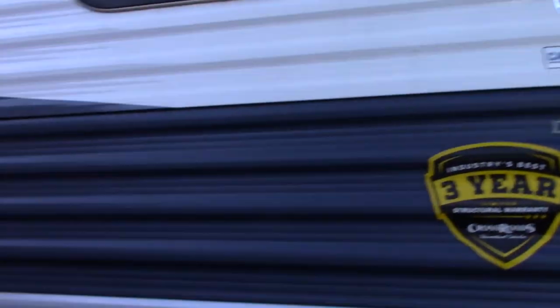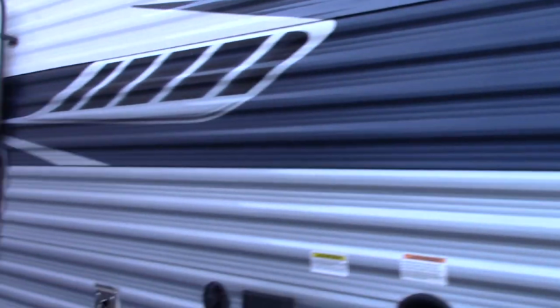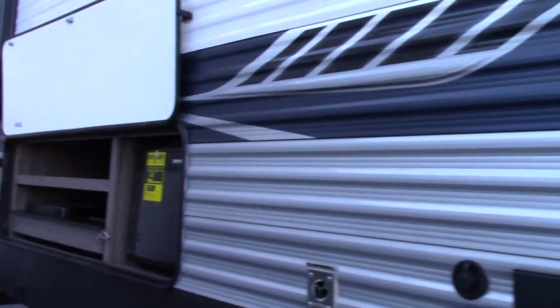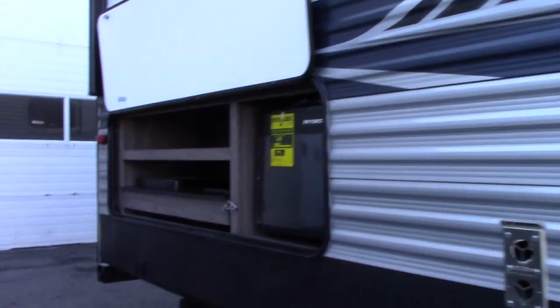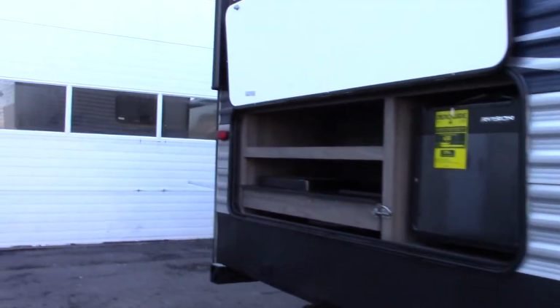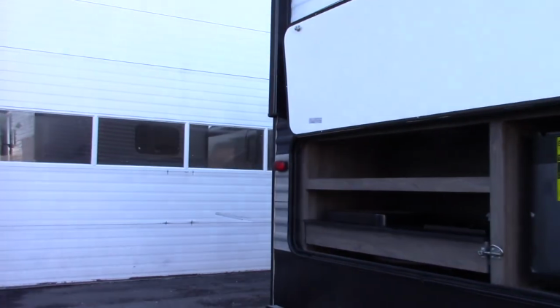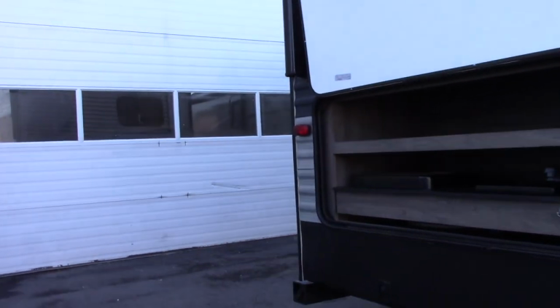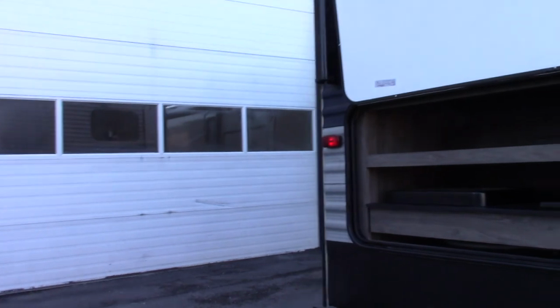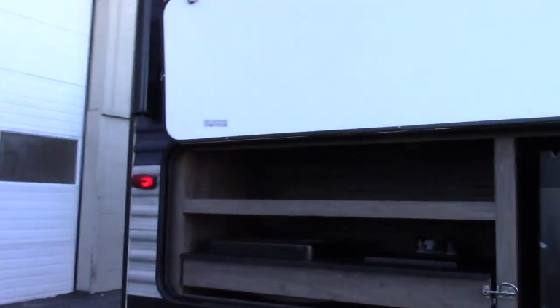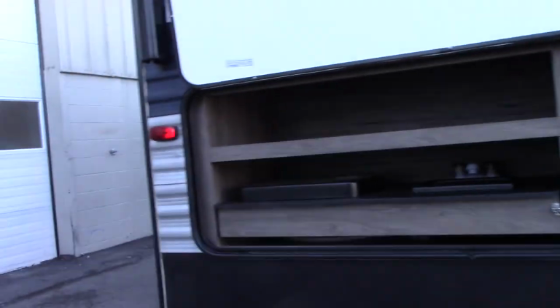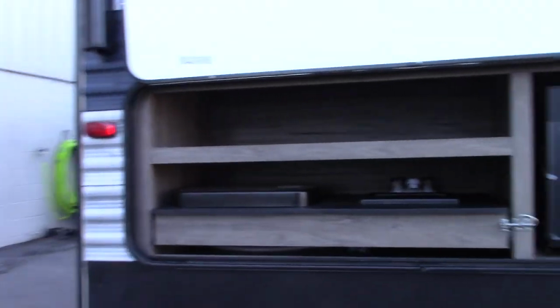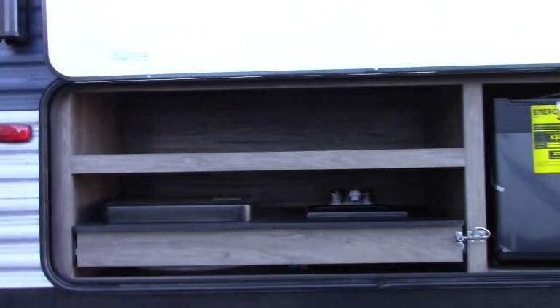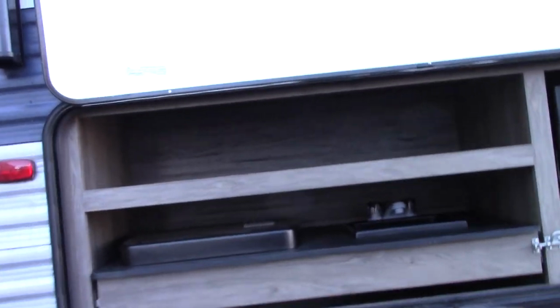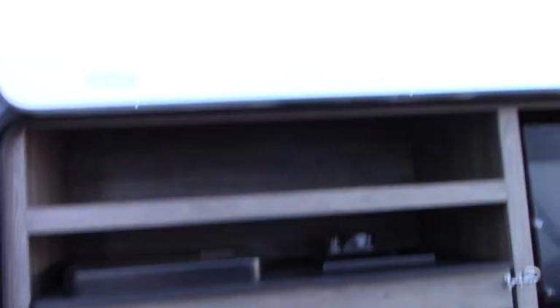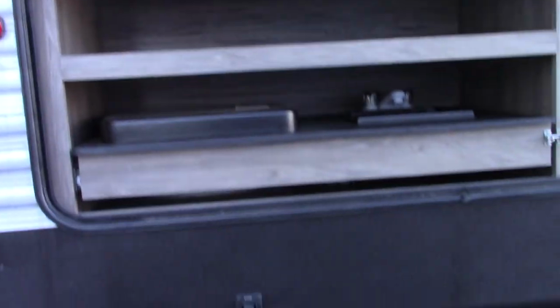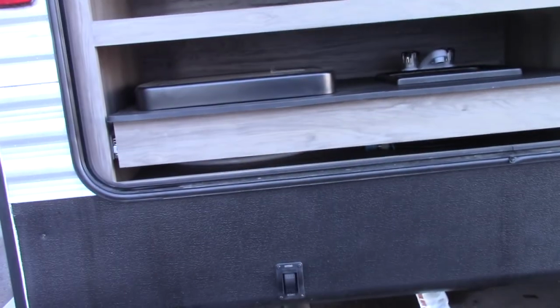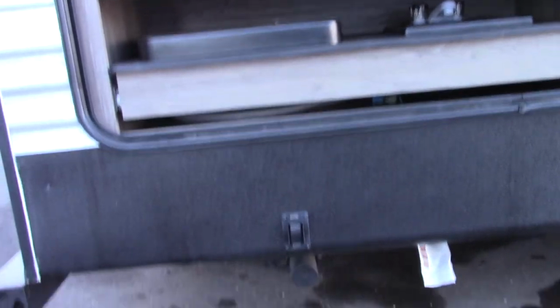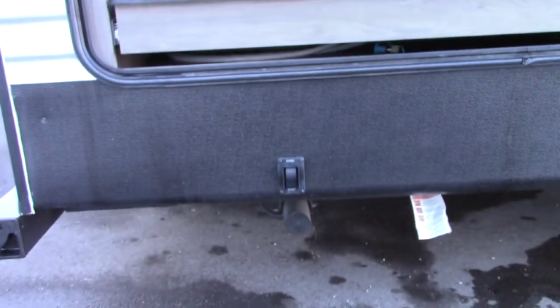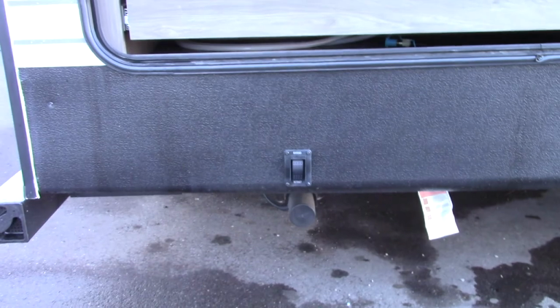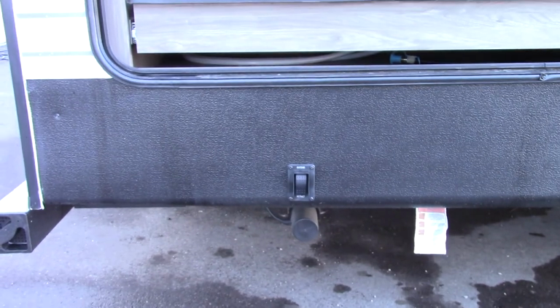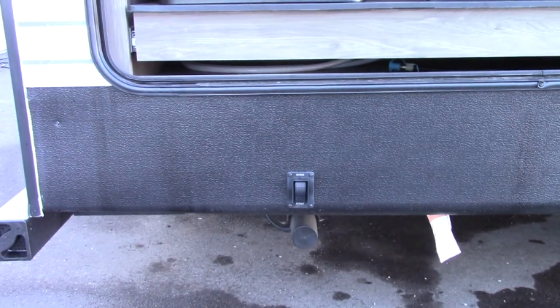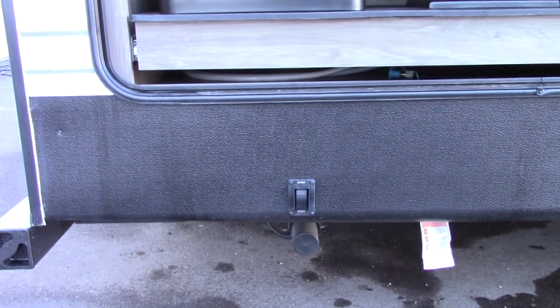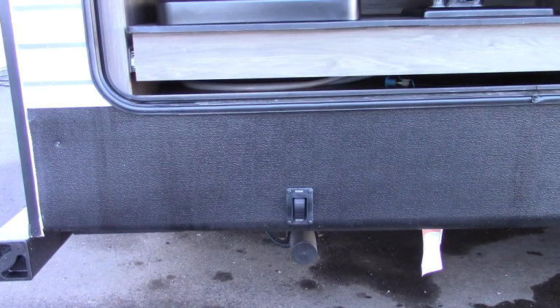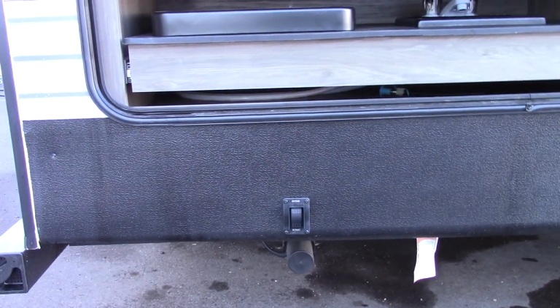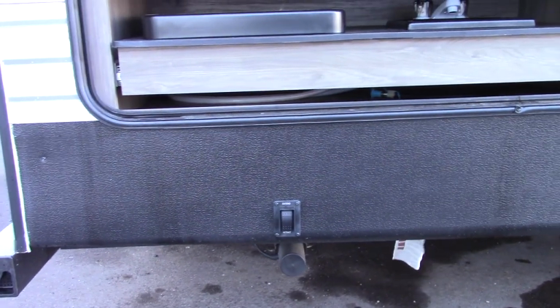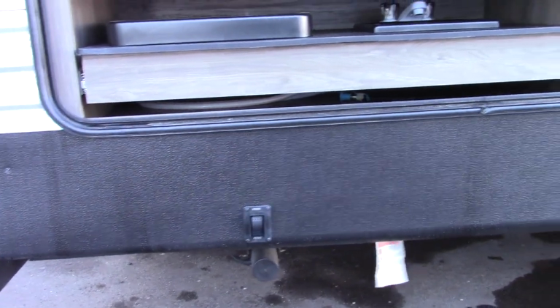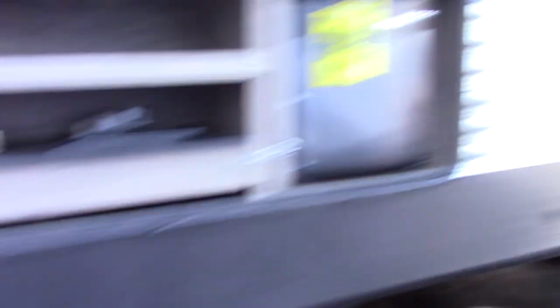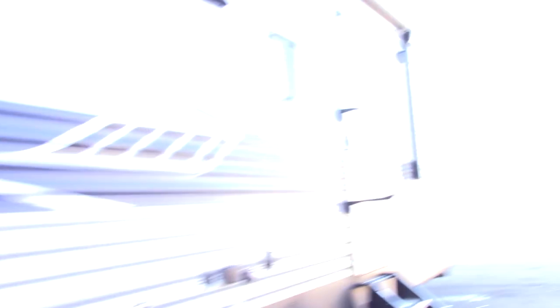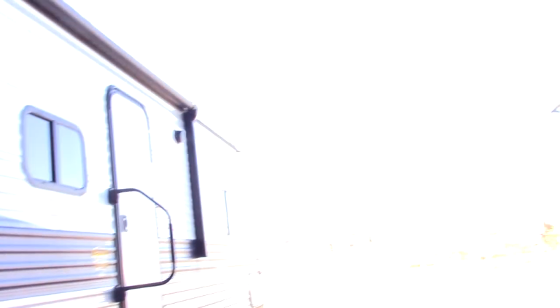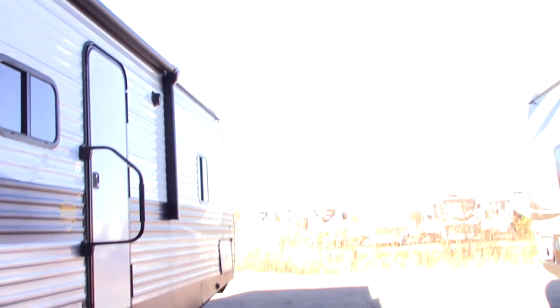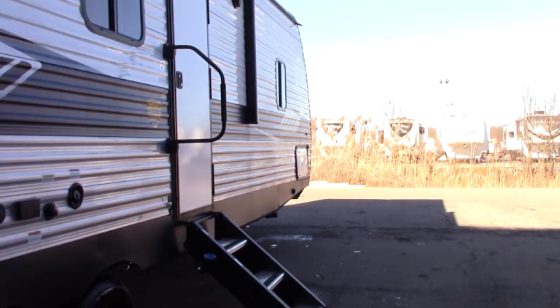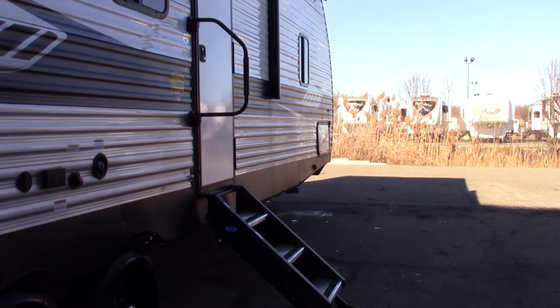Here we are on the outside, door side rear. You can see it has power stabilizers — one switch for both rear stabilizers and another one up front for both front stabilizers.